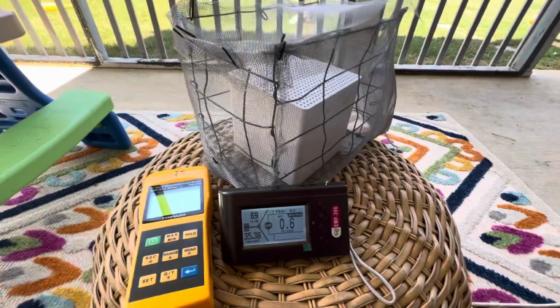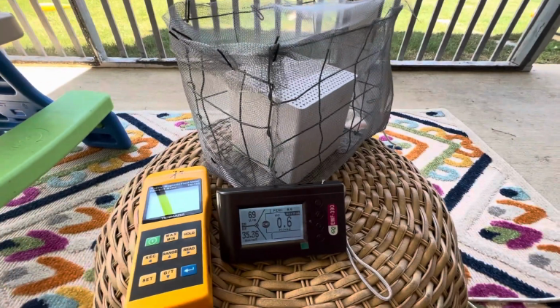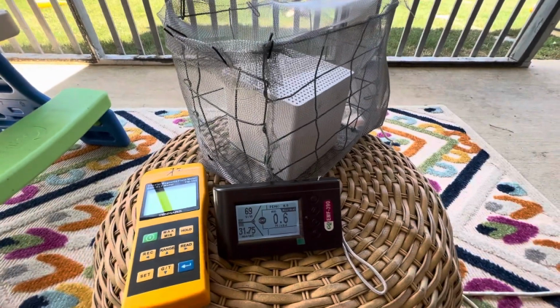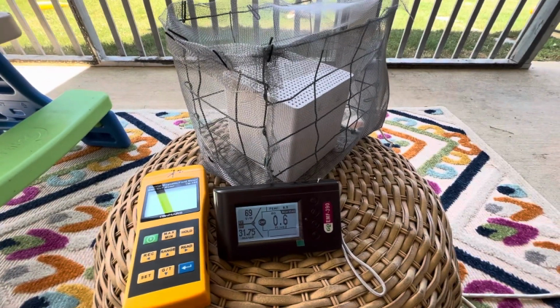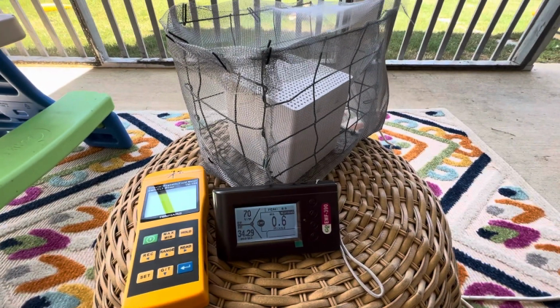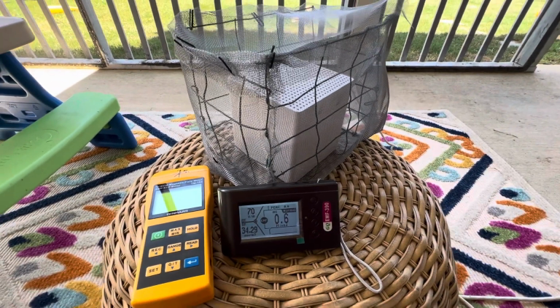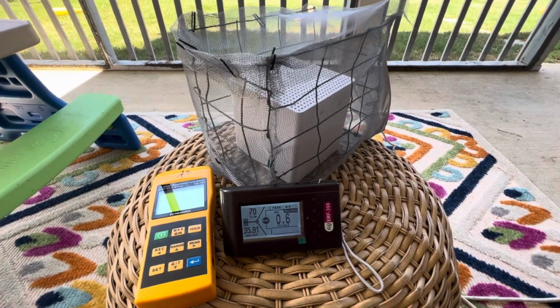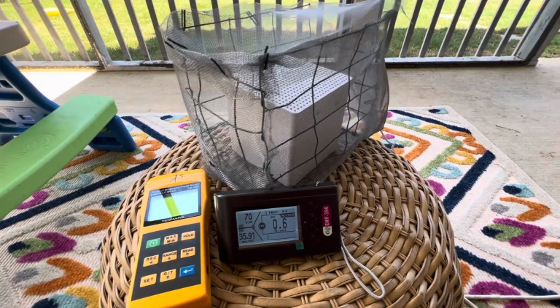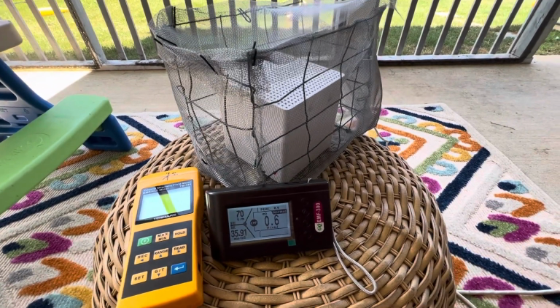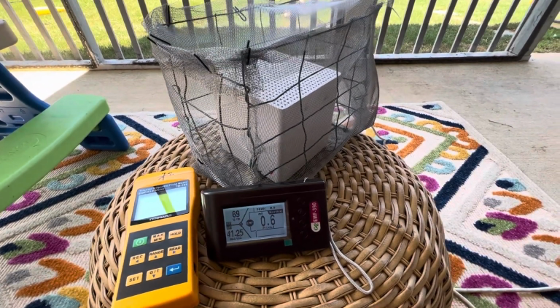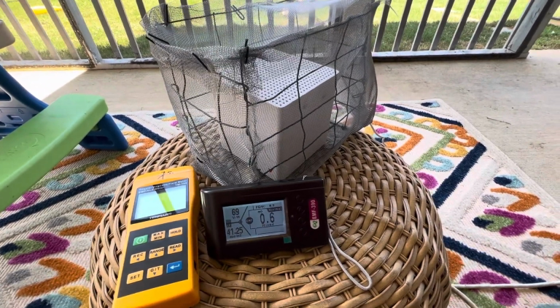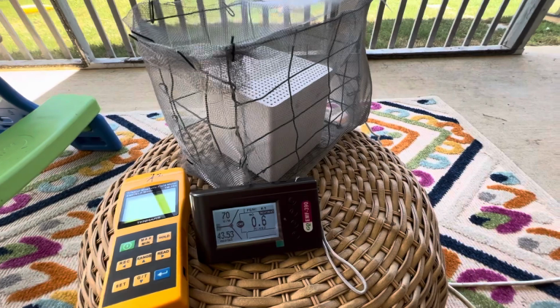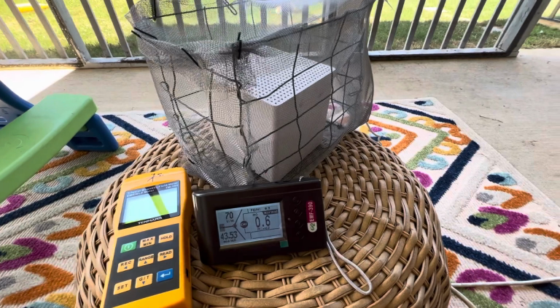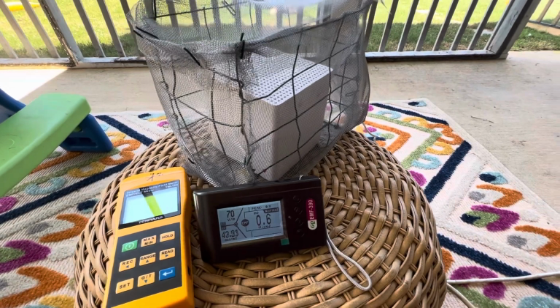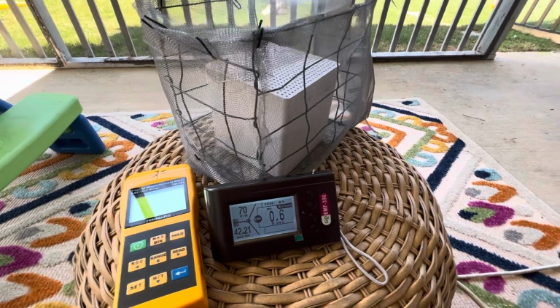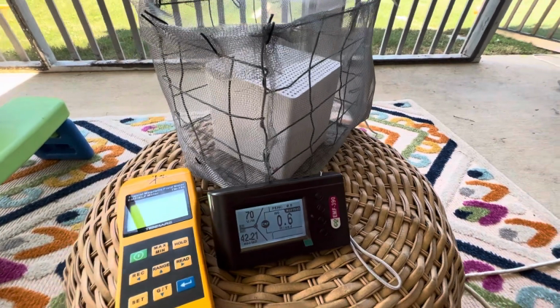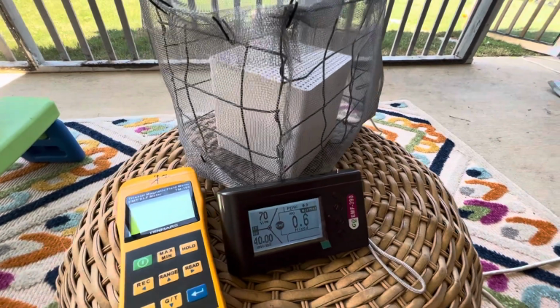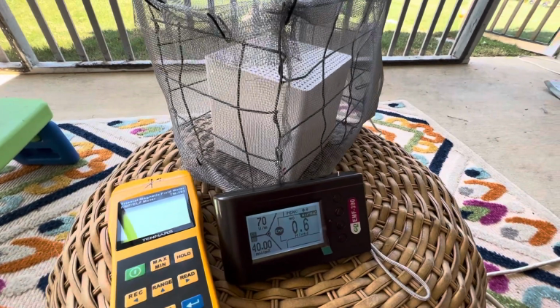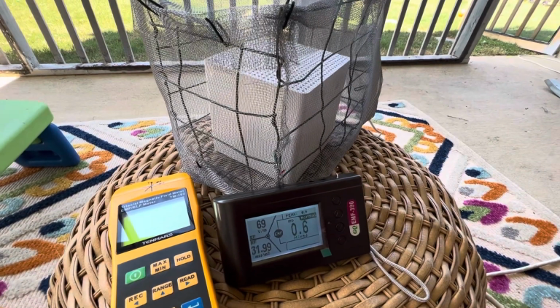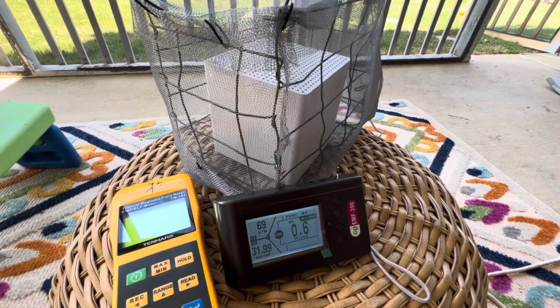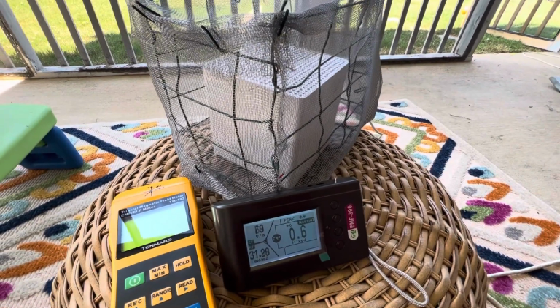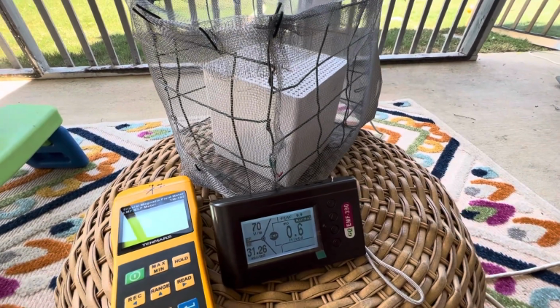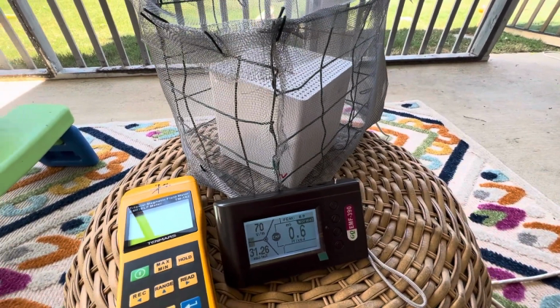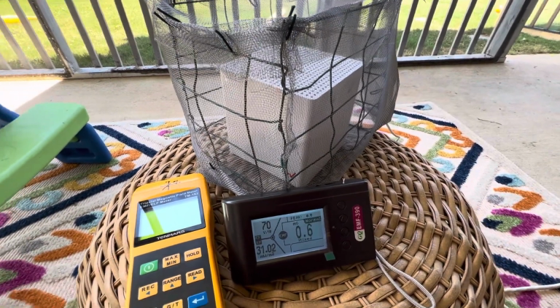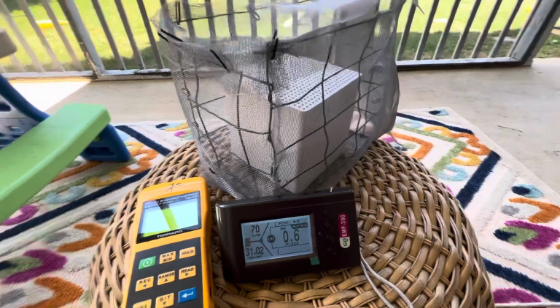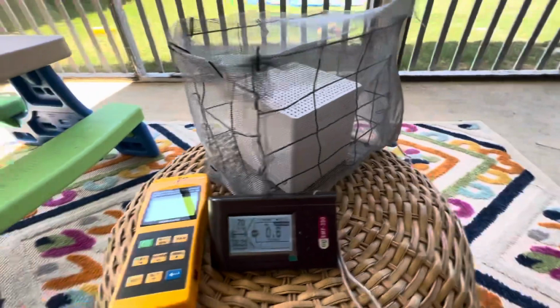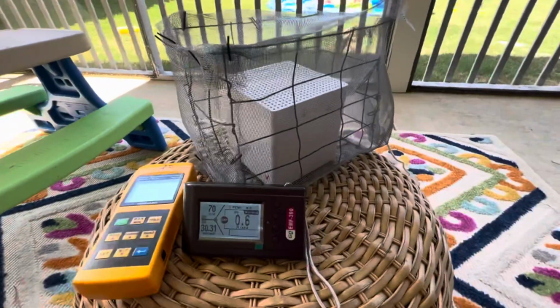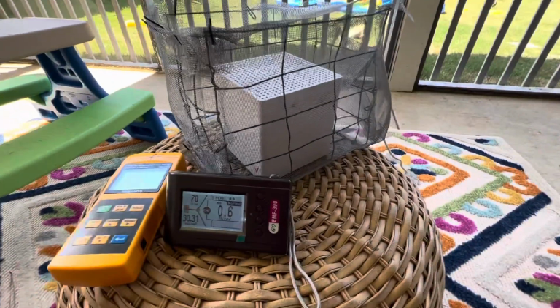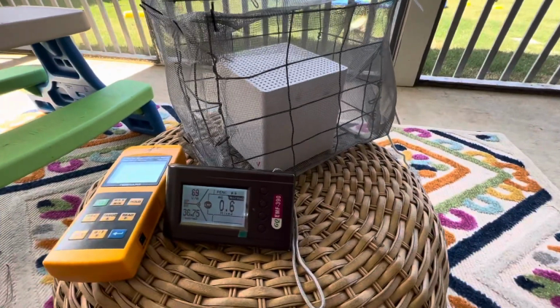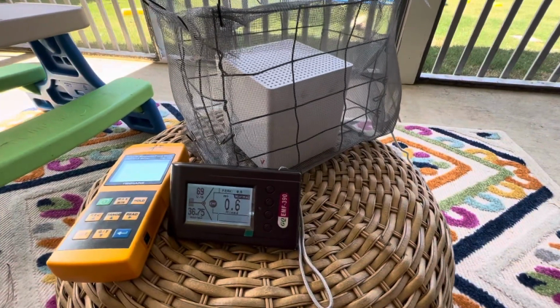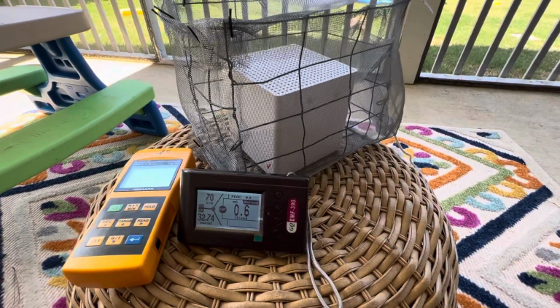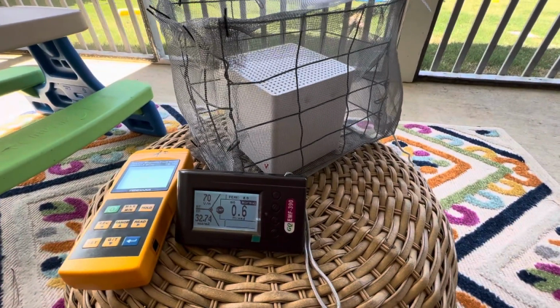Hey, what's up guys? This is Ken from Ken's How-To's and Reviews. So today I'm going to do a quick video on a Verizon 5G Internet Gateway Hotspot that they're now pushing as a product.